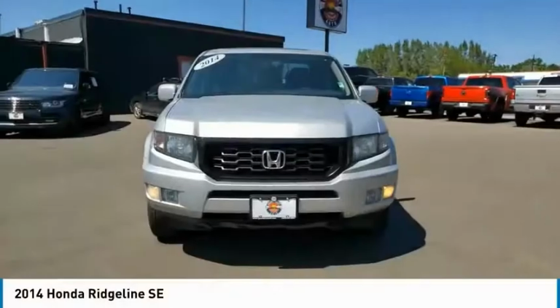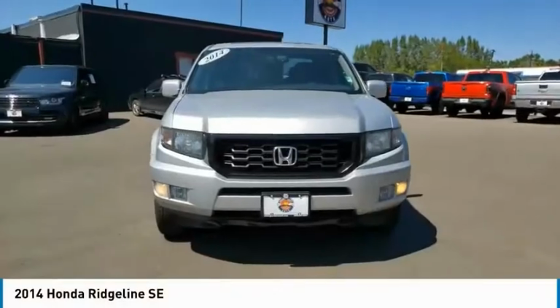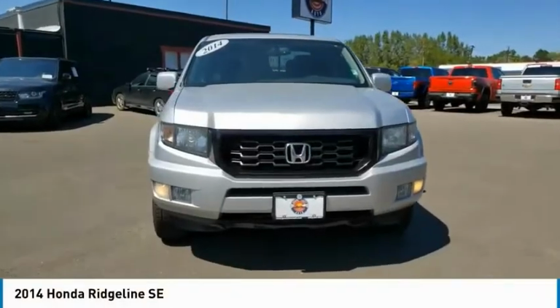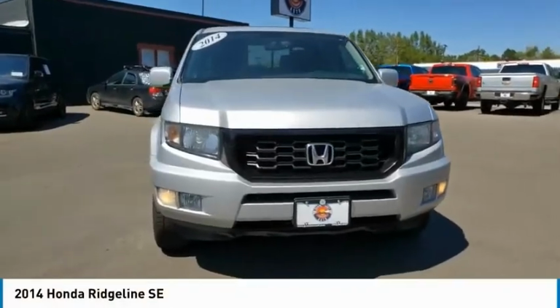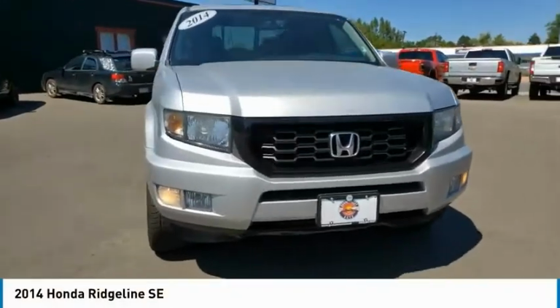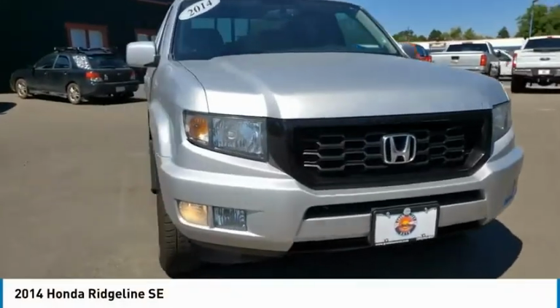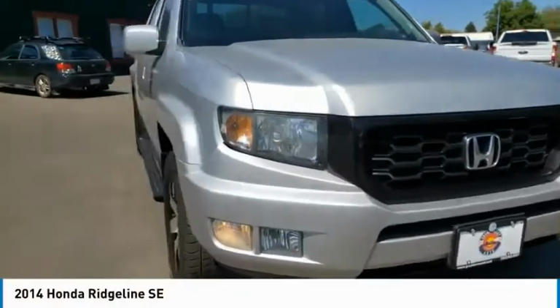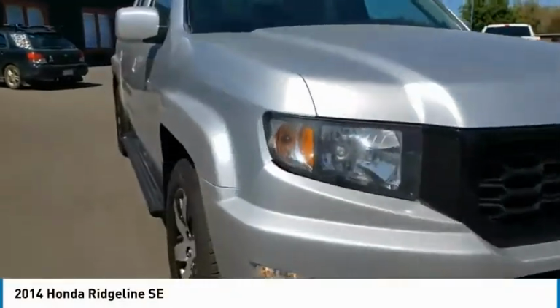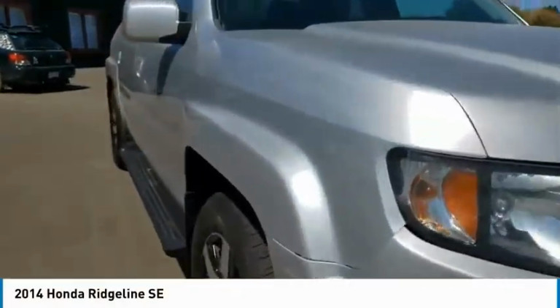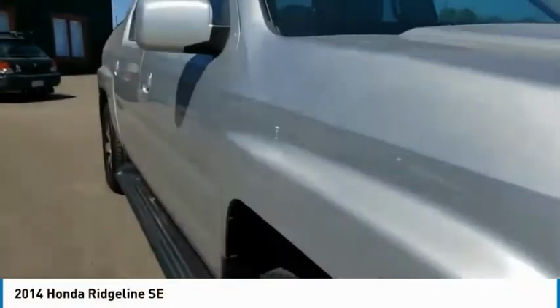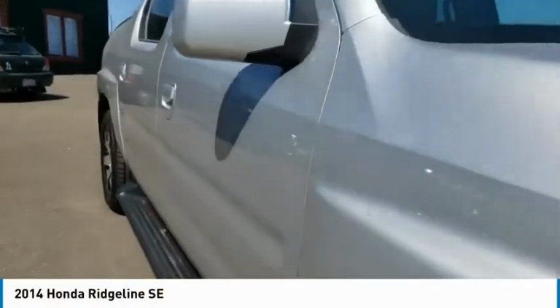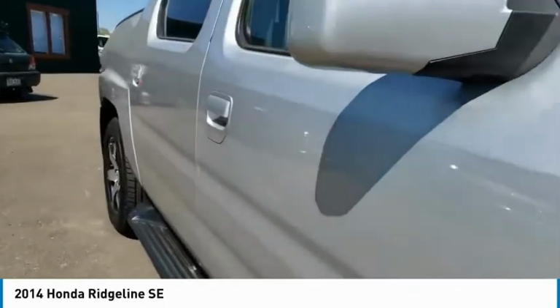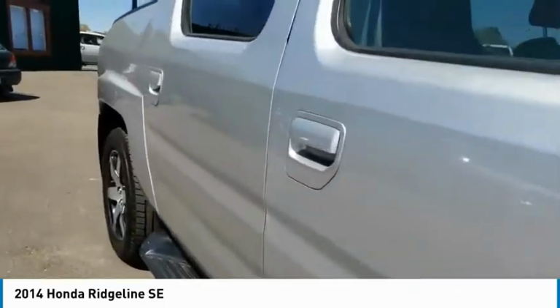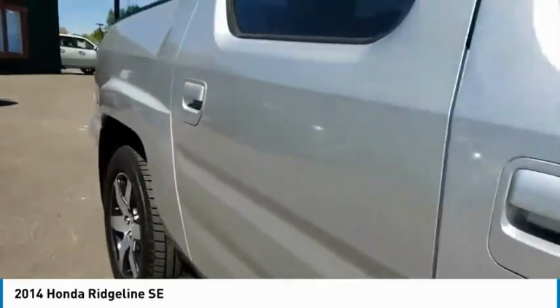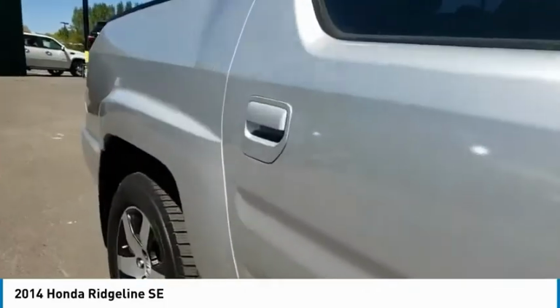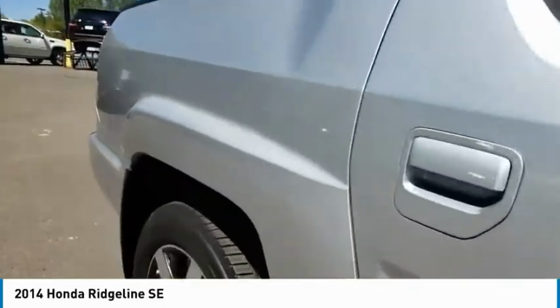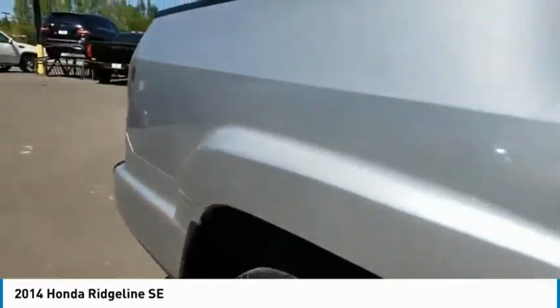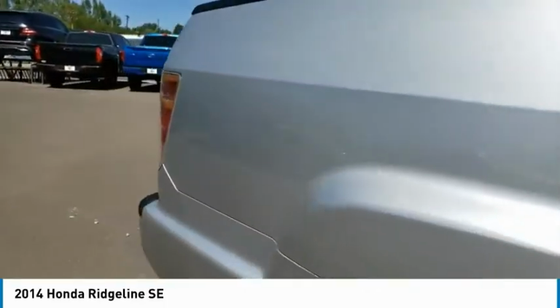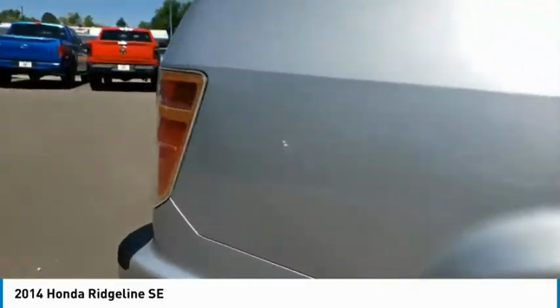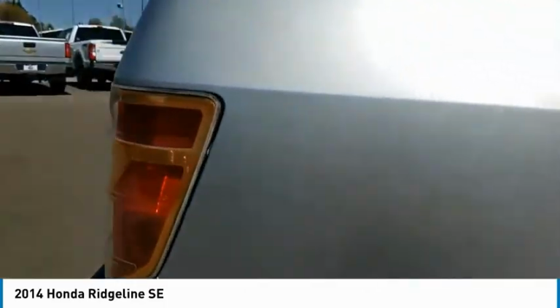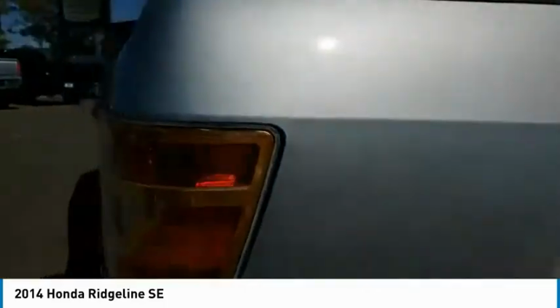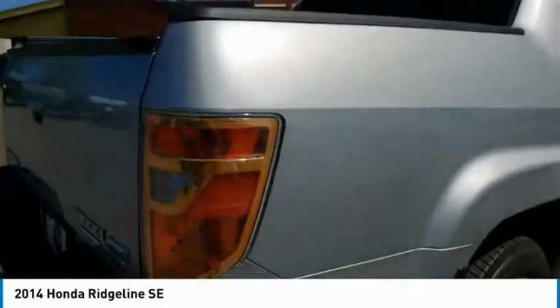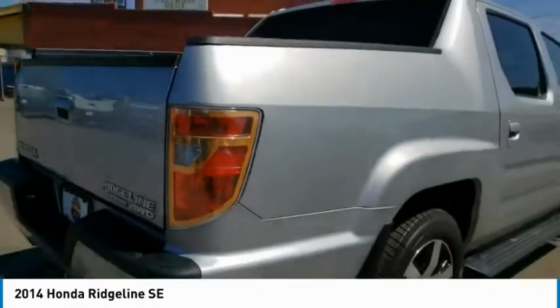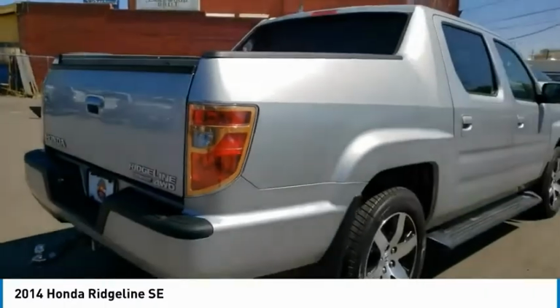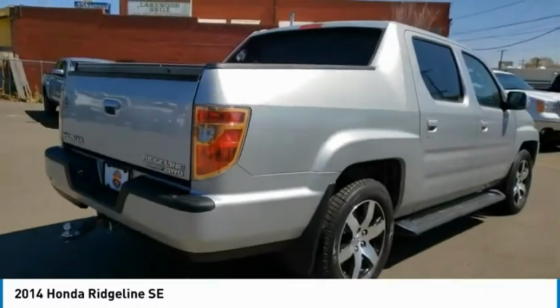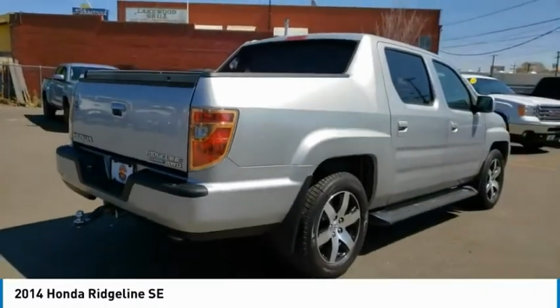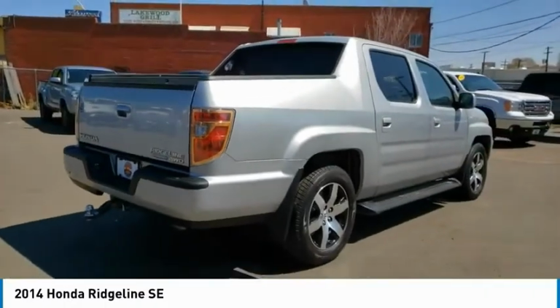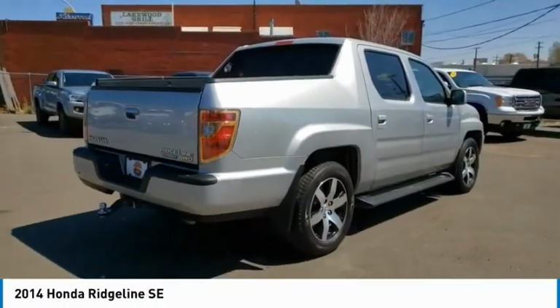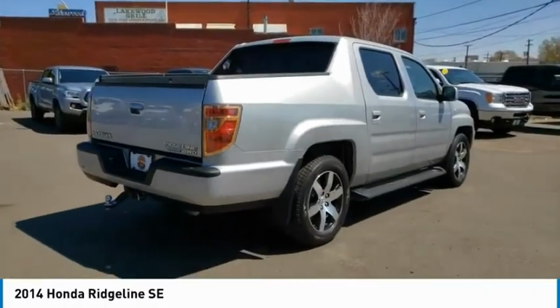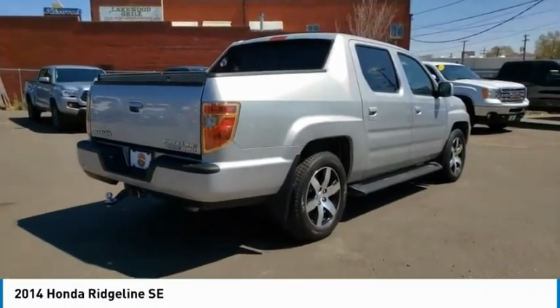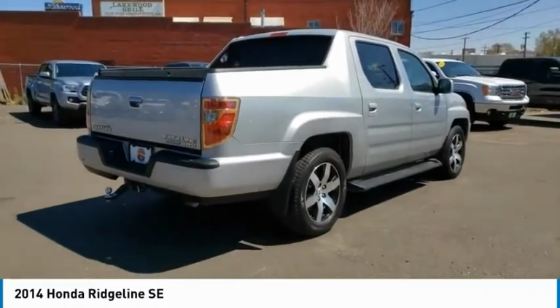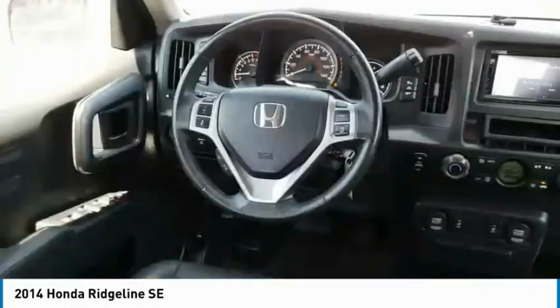We are pleased to show you the 2014 Ridgeline. The Ridgeline was designed to give you exactly what you need to get the job done. And with Honda quality built right in, this truck can be with you for the long haul. This vehicle has less than 70,000 miles.